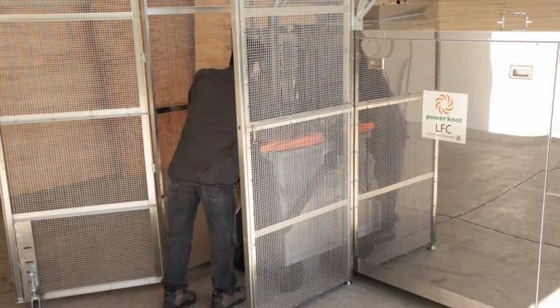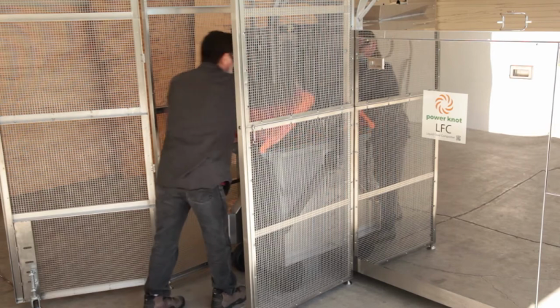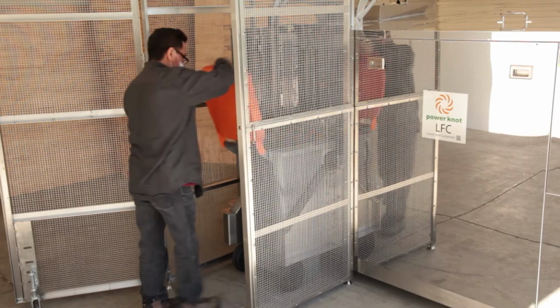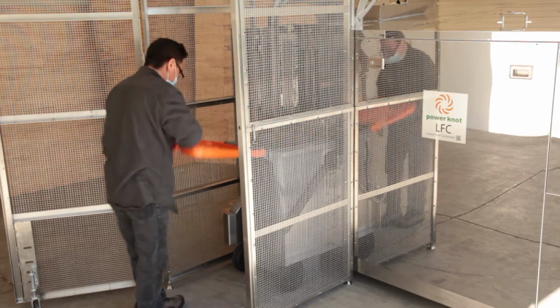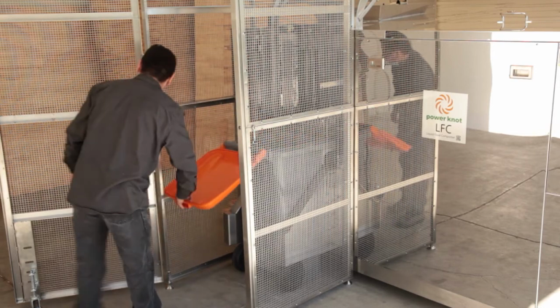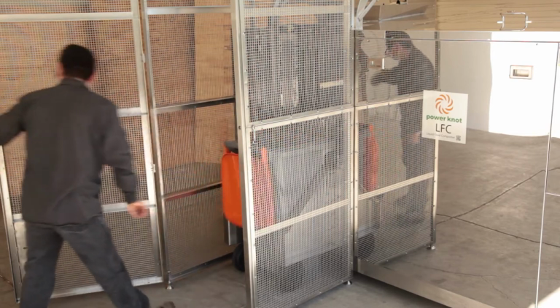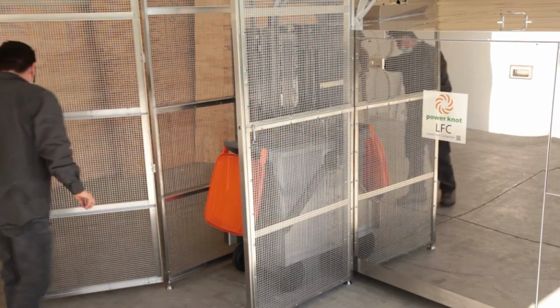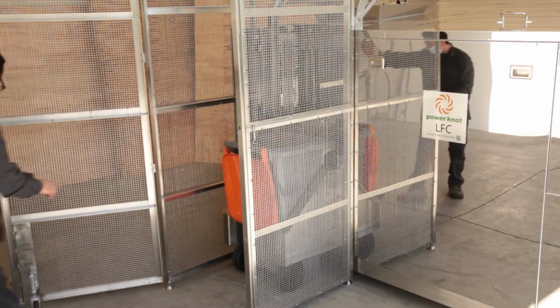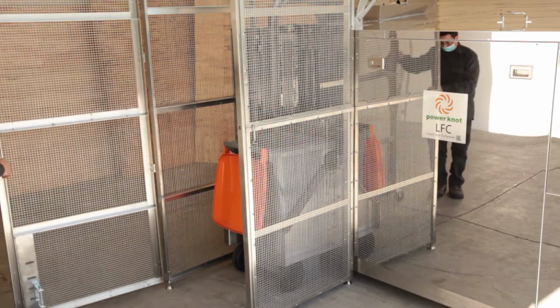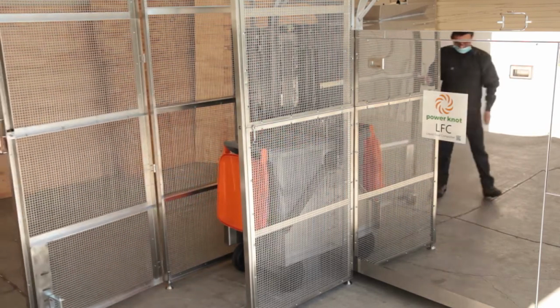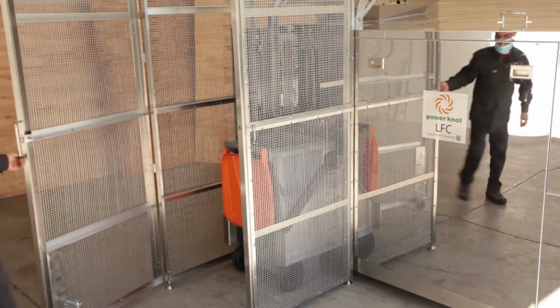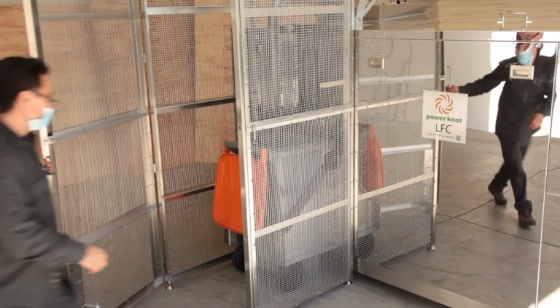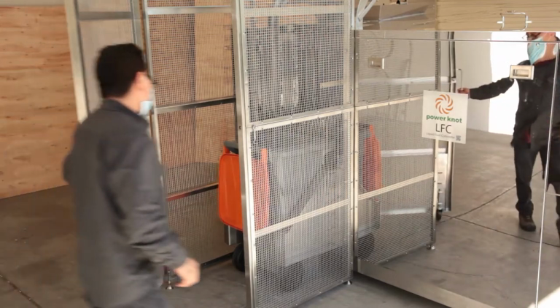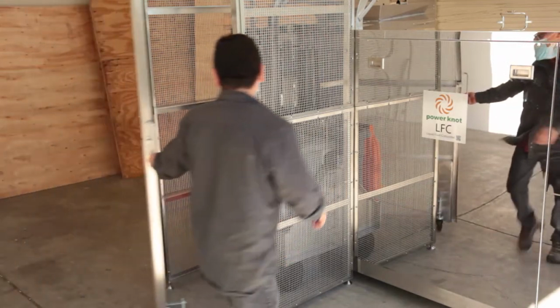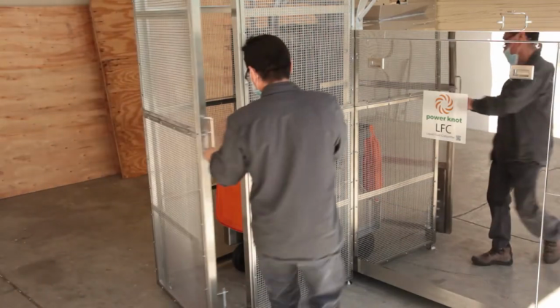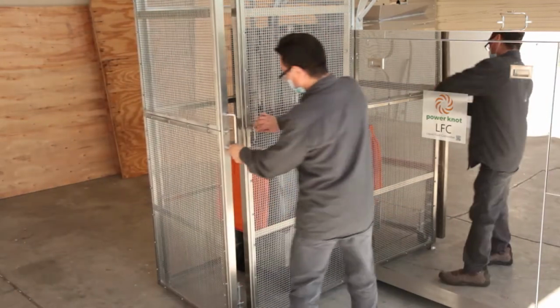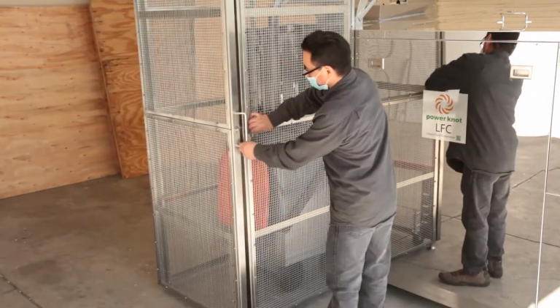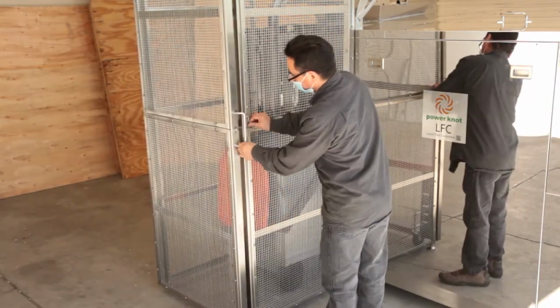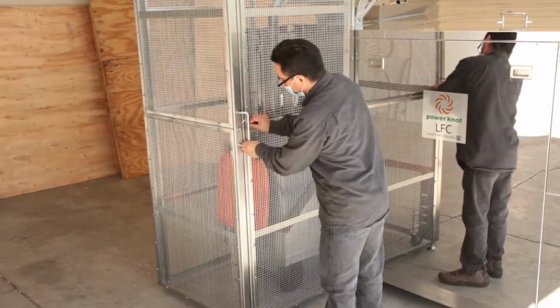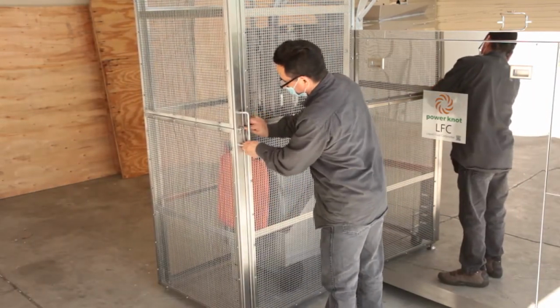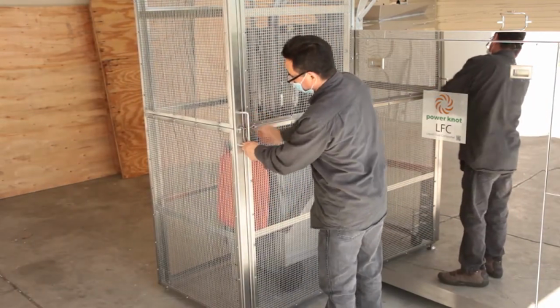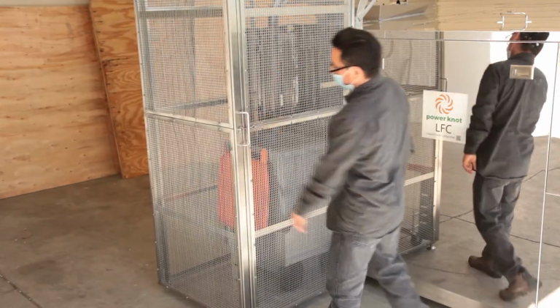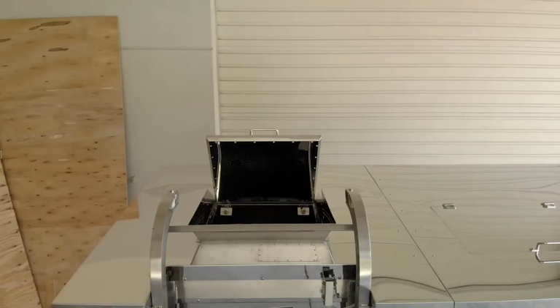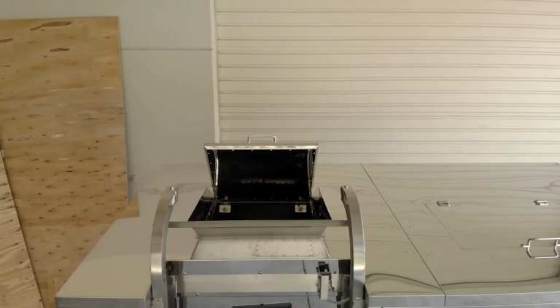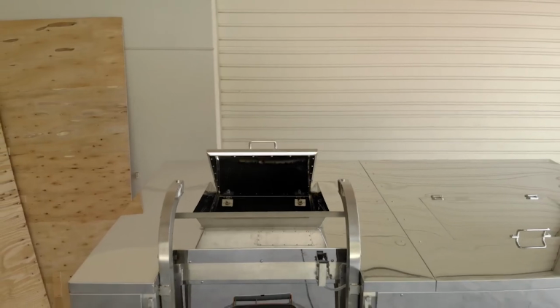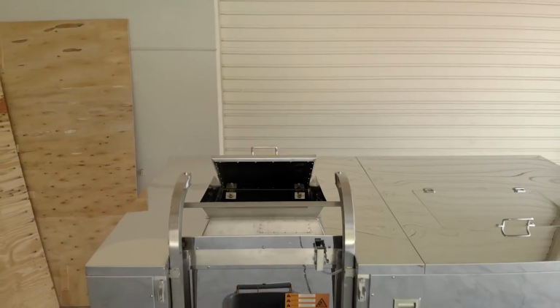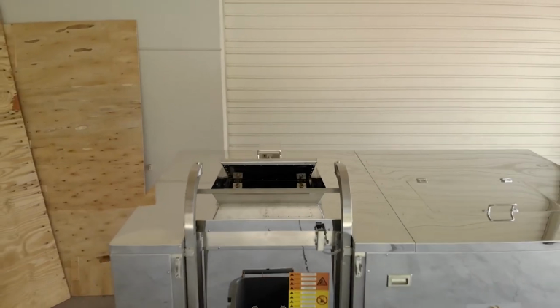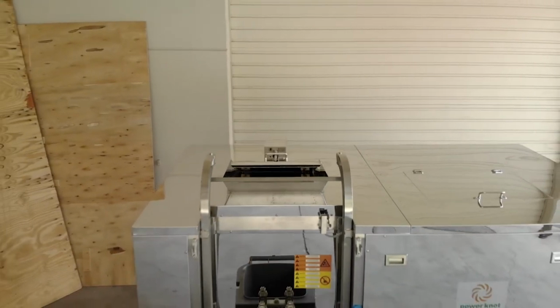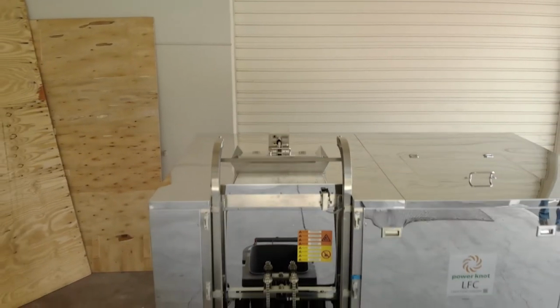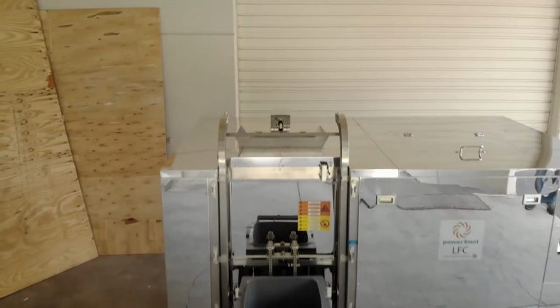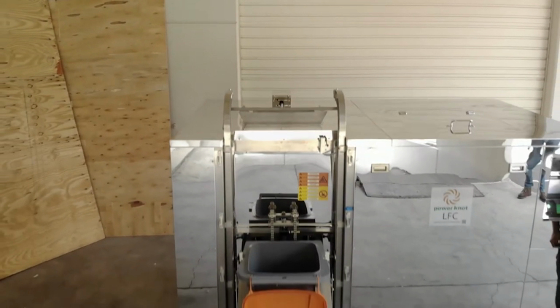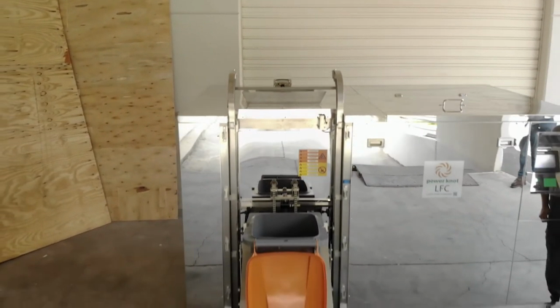When you purchase an LFC 1000 Biodigester with a cage, the process is the same. However, the bin mechanism will not operate without the cage door being closed, and it stops if the cage is opened before the bin is returned to the ground.